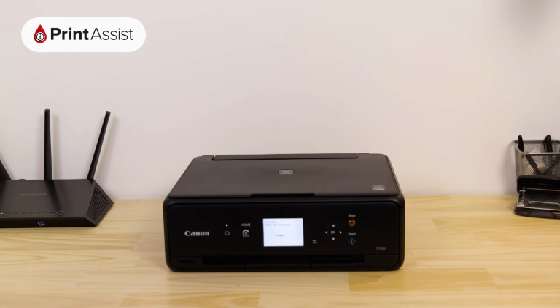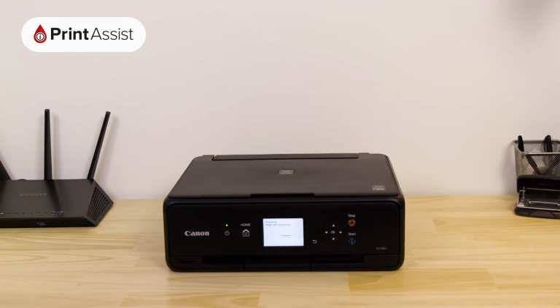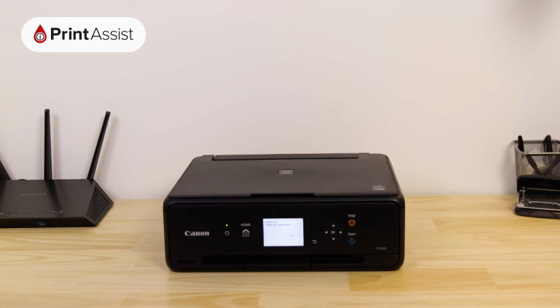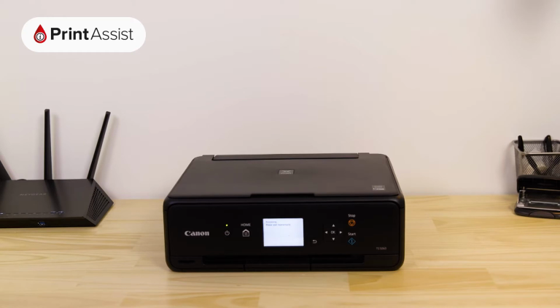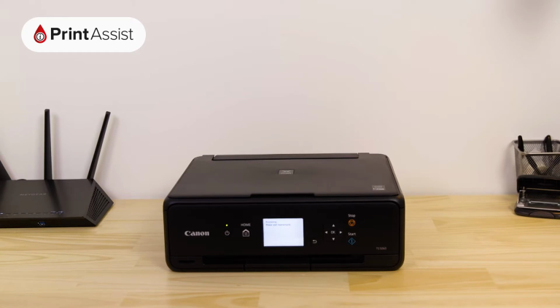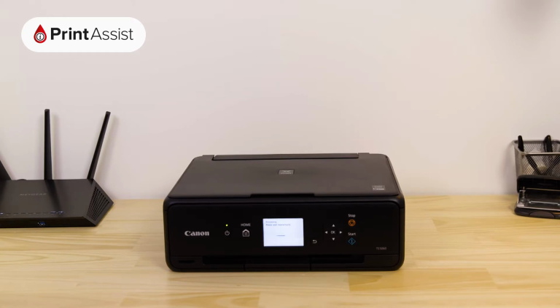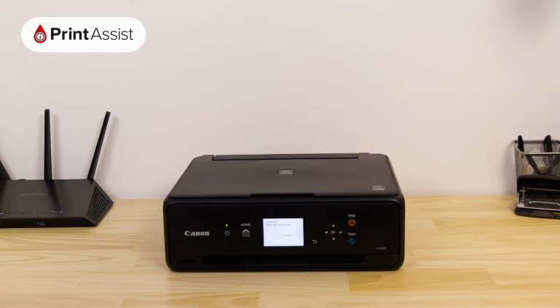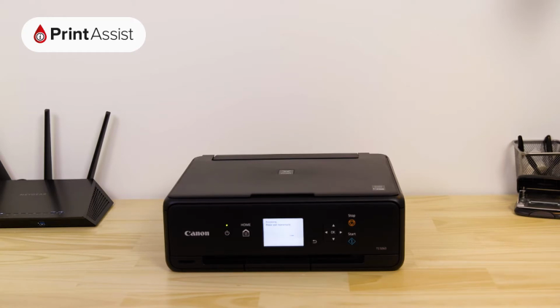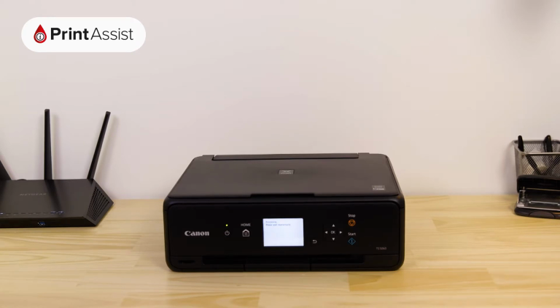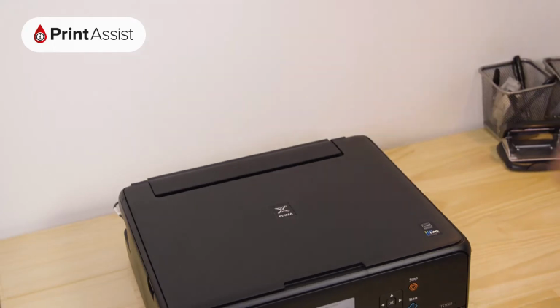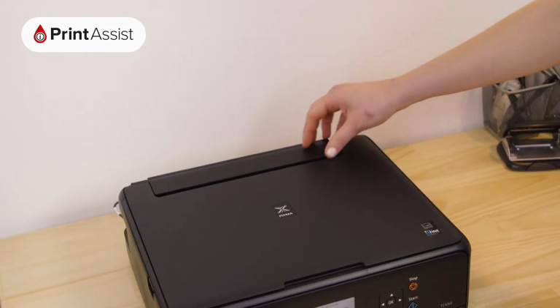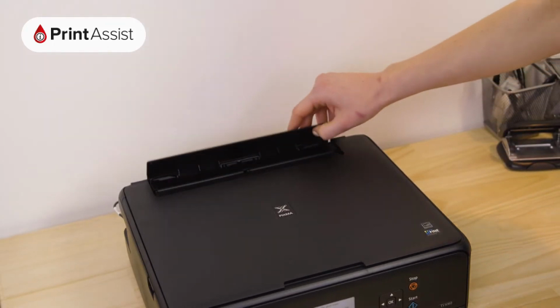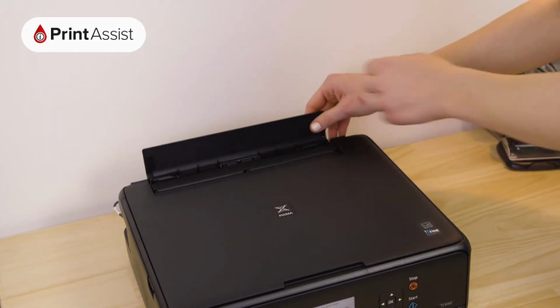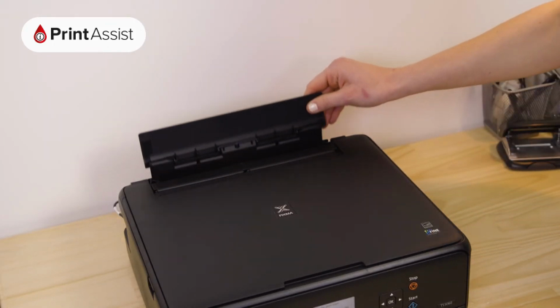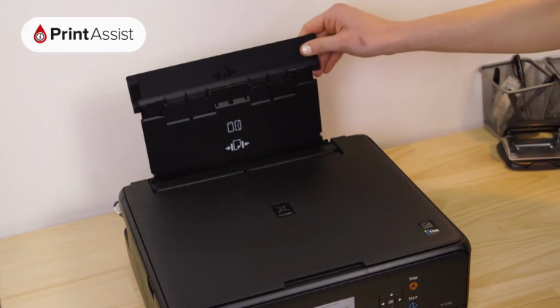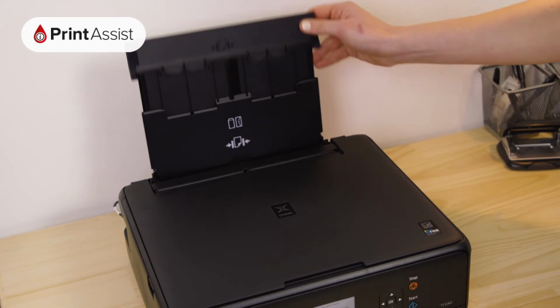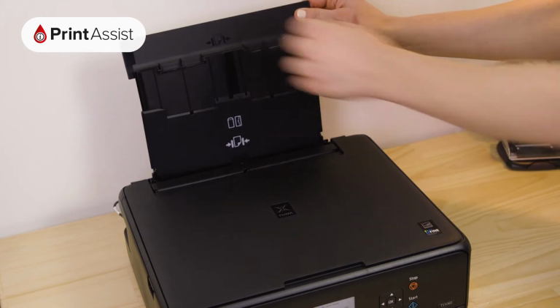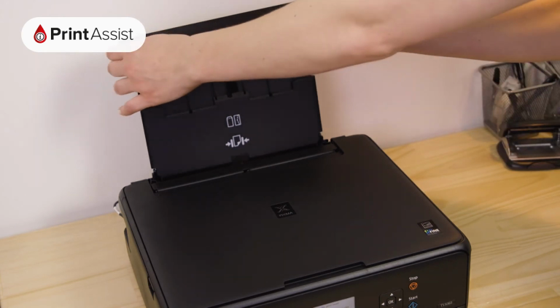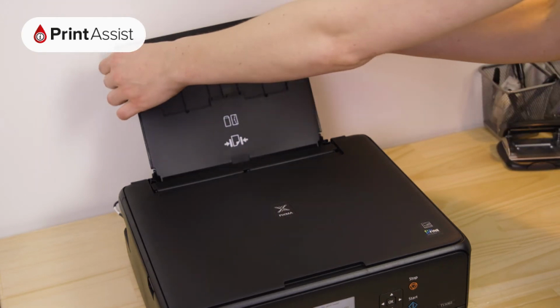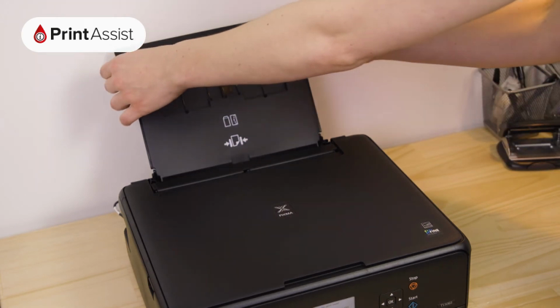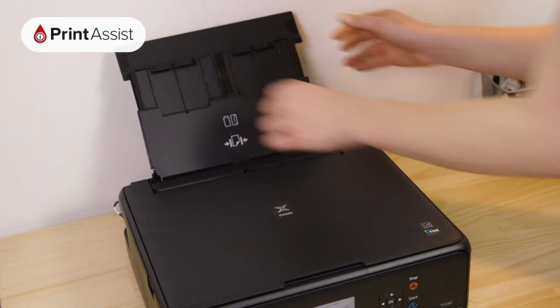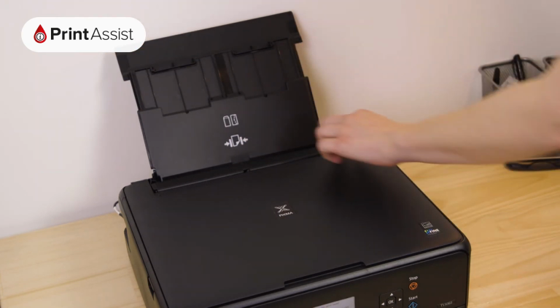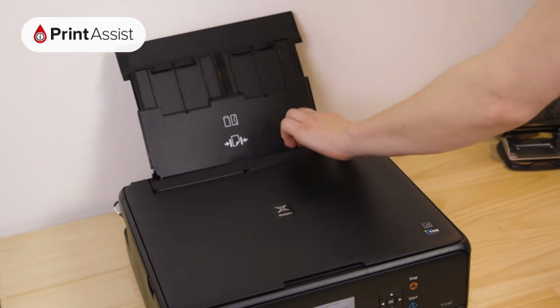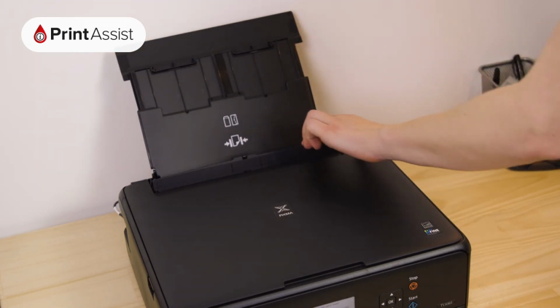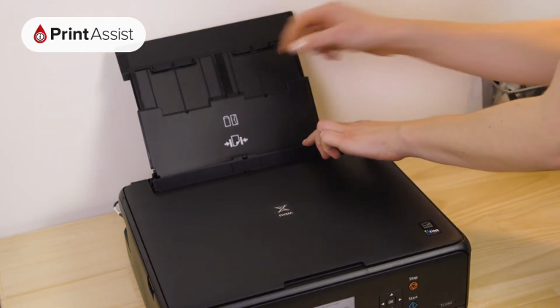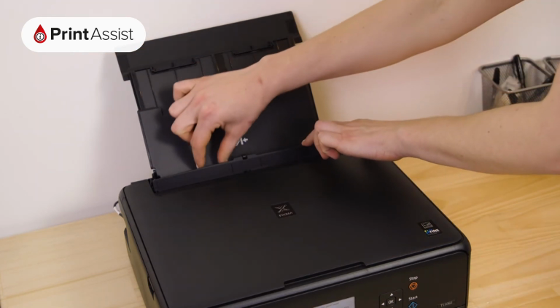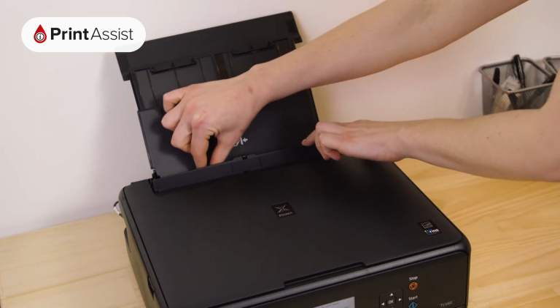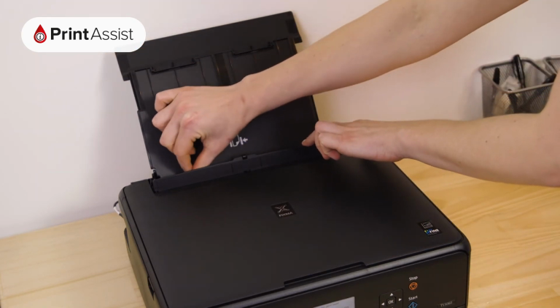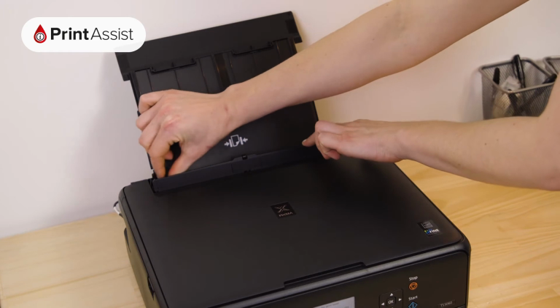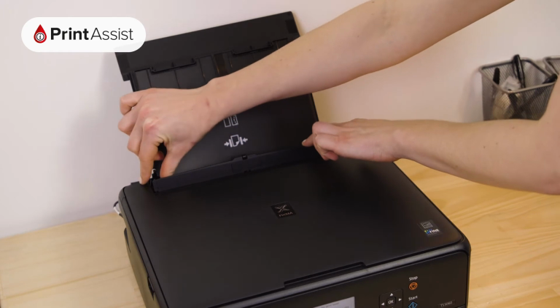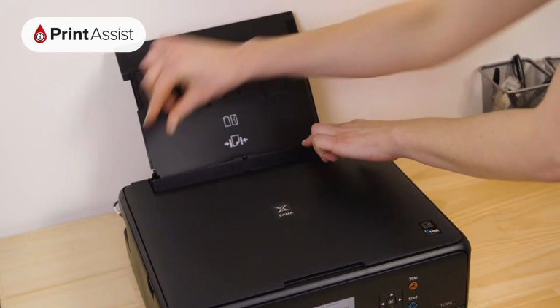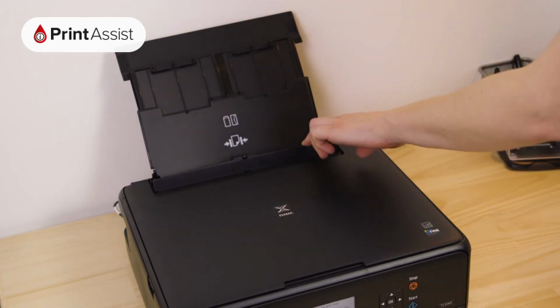Now it's time to put some paper in the printer. Open up the flap at the back of the printer and place a few sheets of paper into the feeder. Make sure that the paper guides are butted up to the side of the paper.